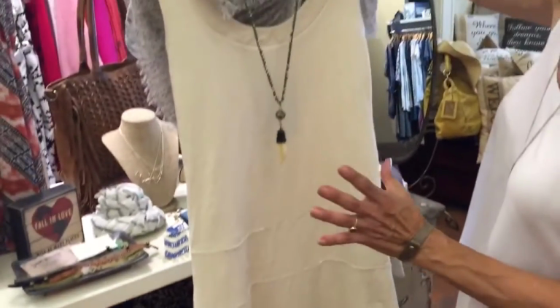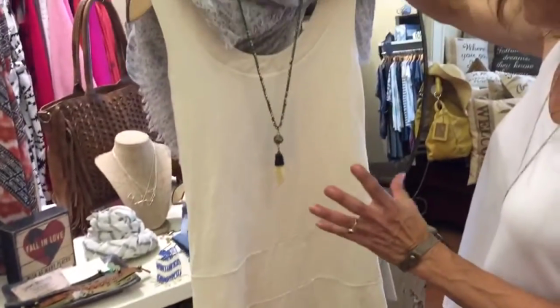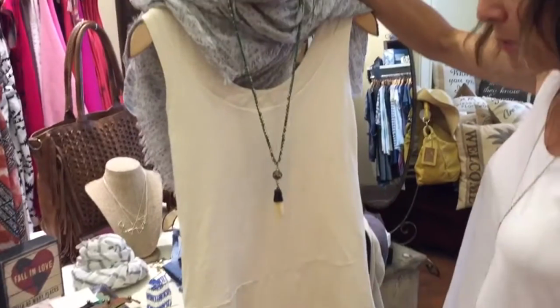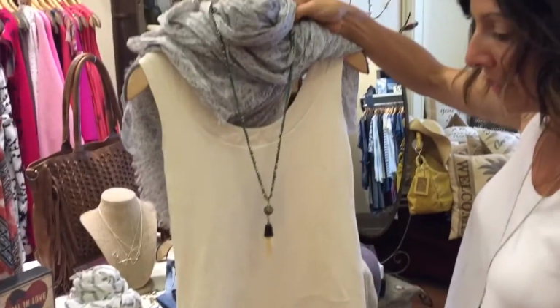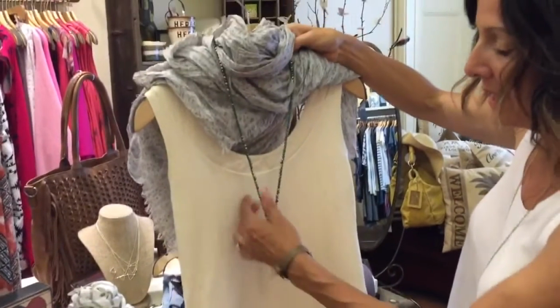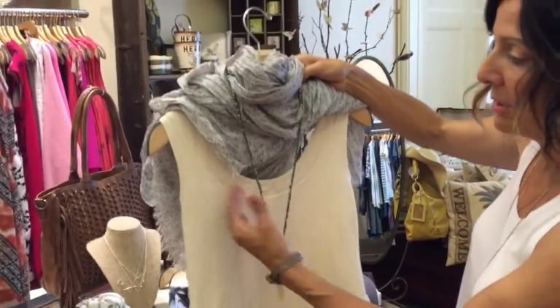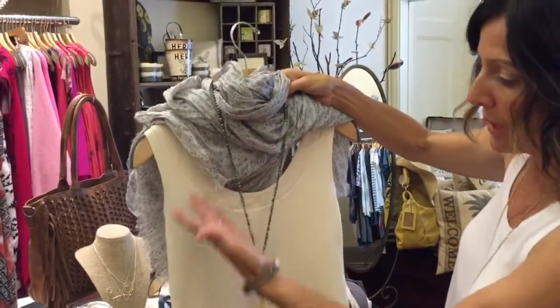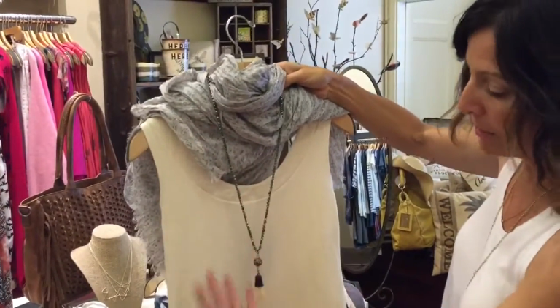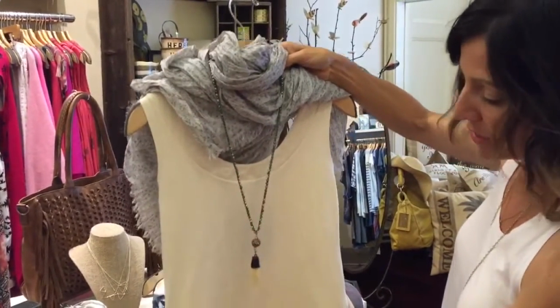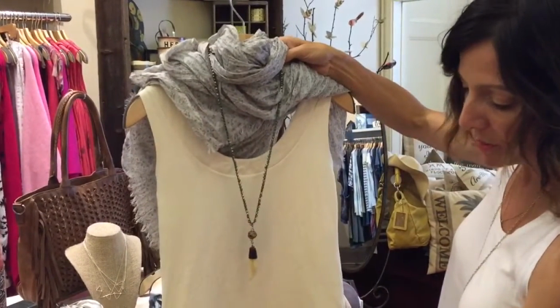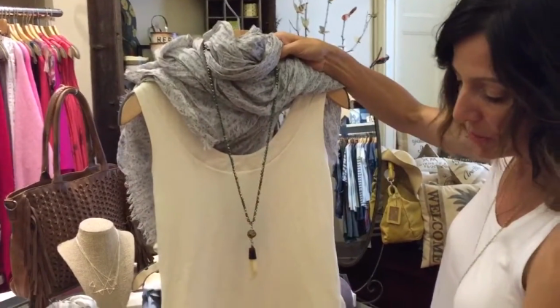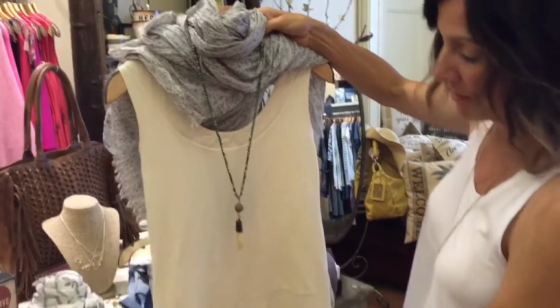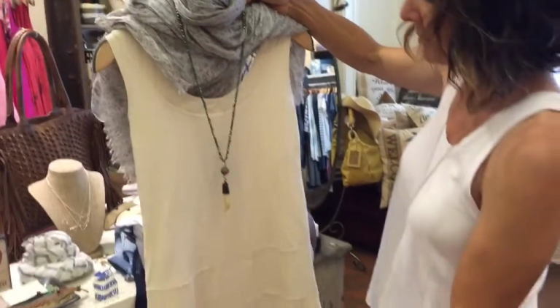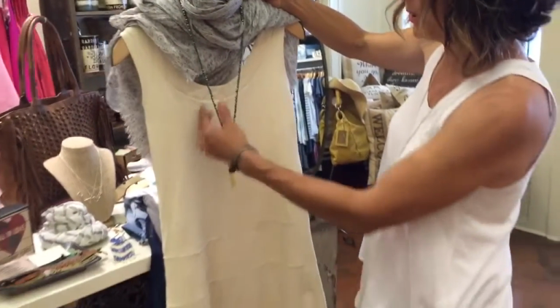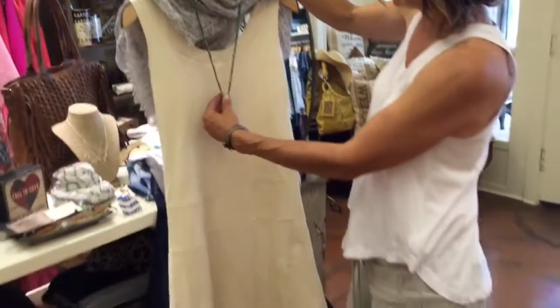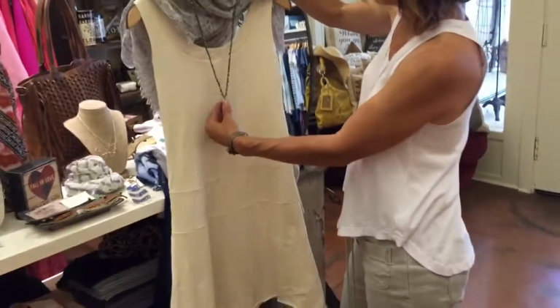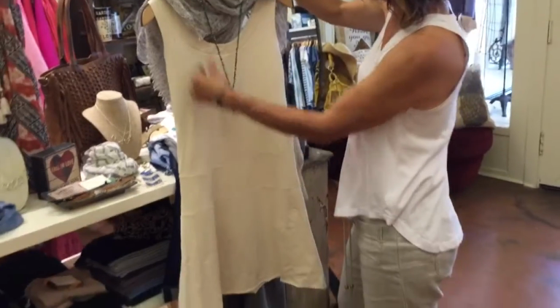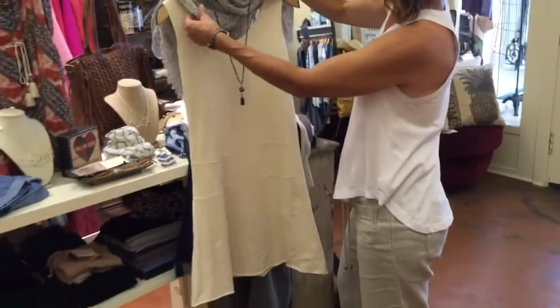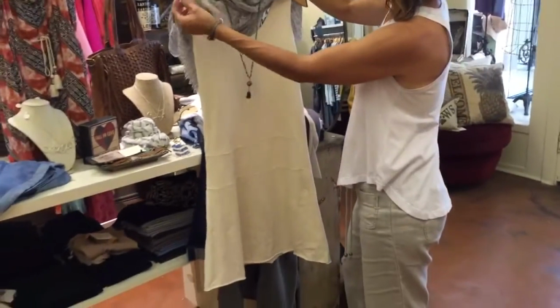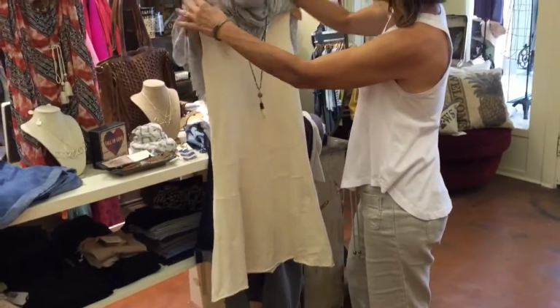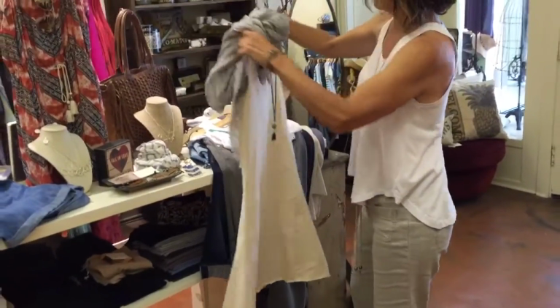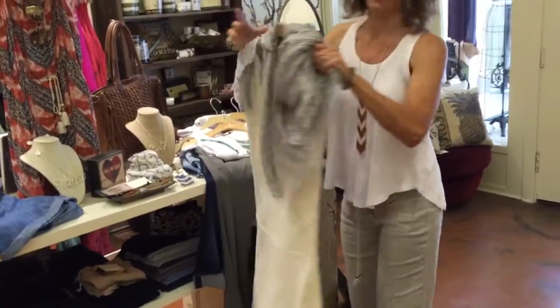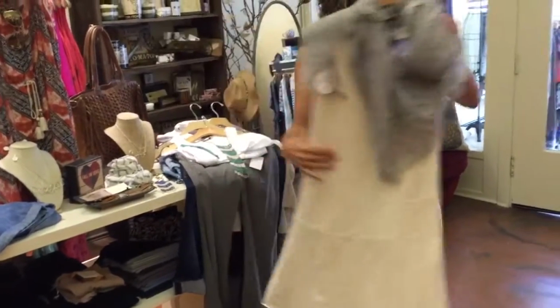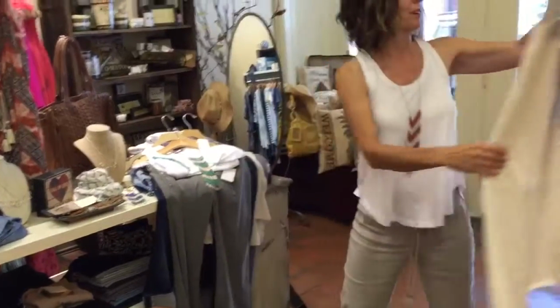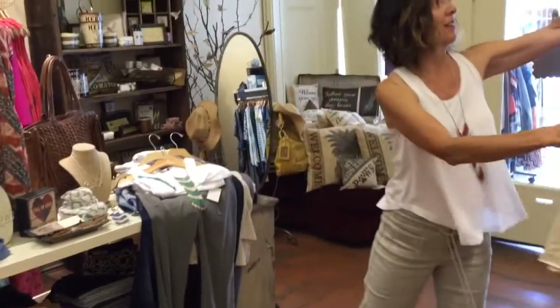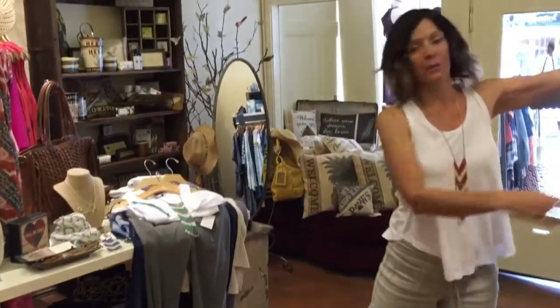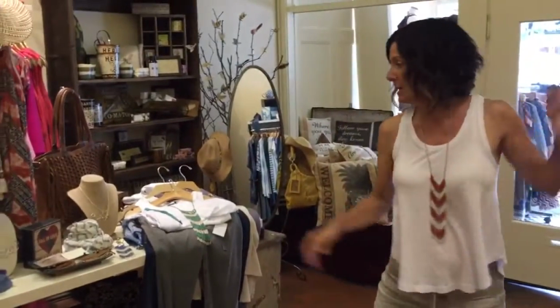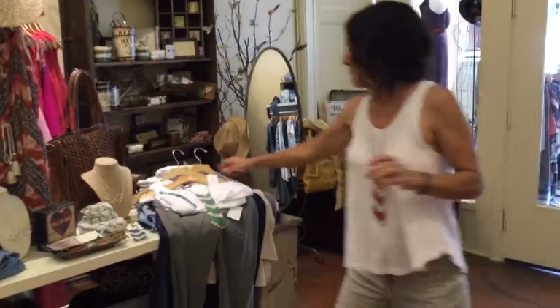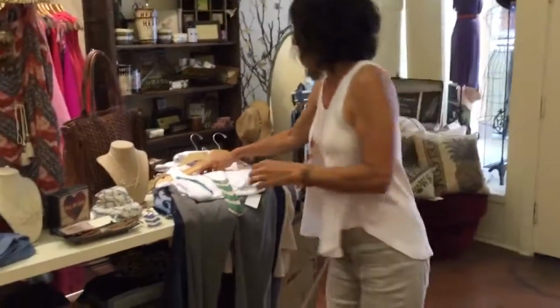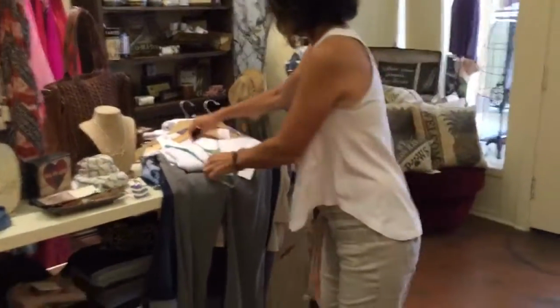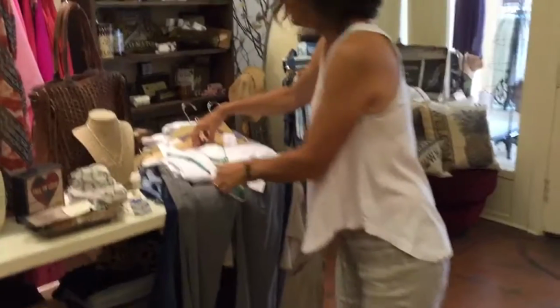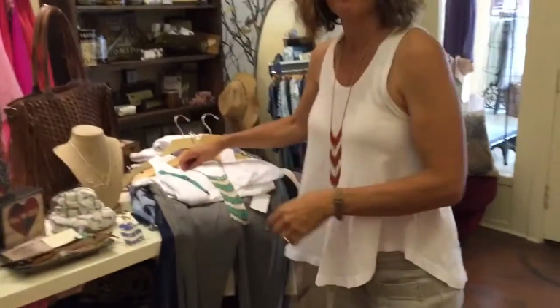It's underwear friendly. You can dress it up — you could wear it super simple with just a flip-flop, or you could dress it up with a piece of jewelry, maybe a little cotton scarf. We've gotten a lot of those in, and a bunch of colors still too.